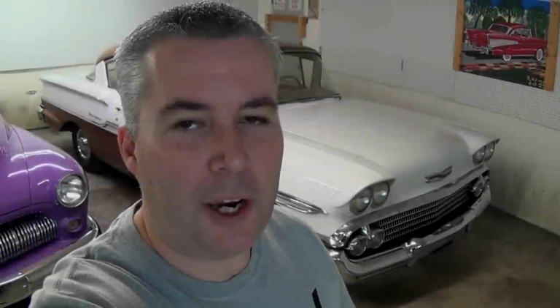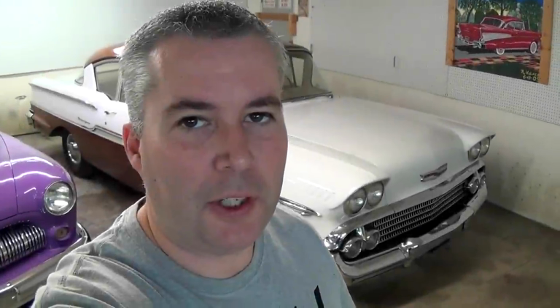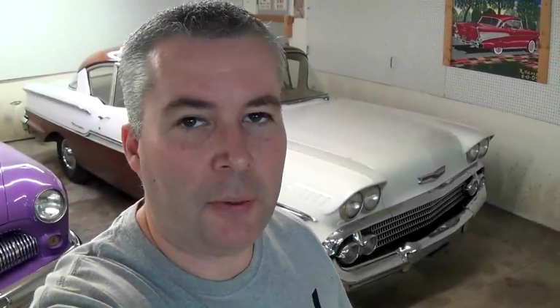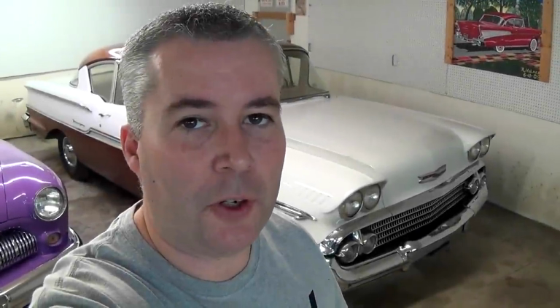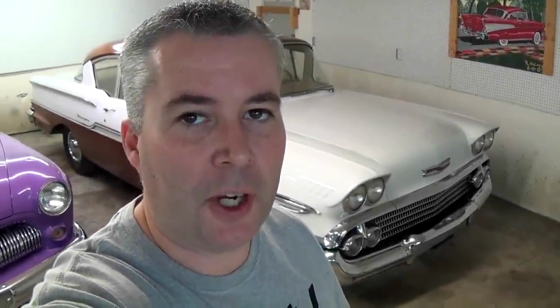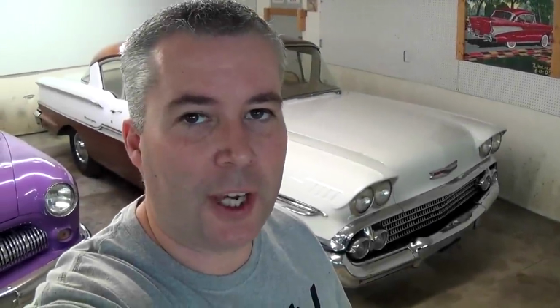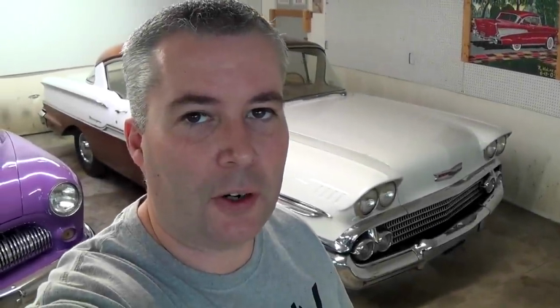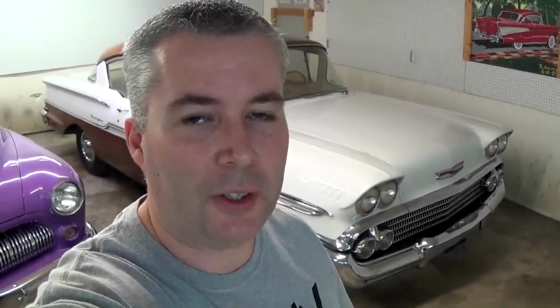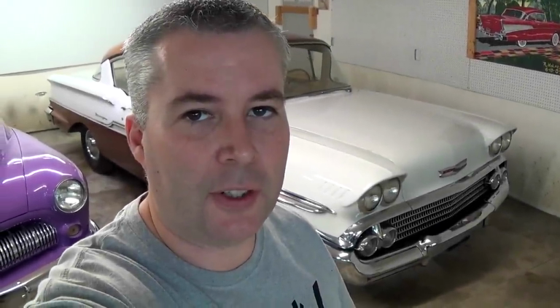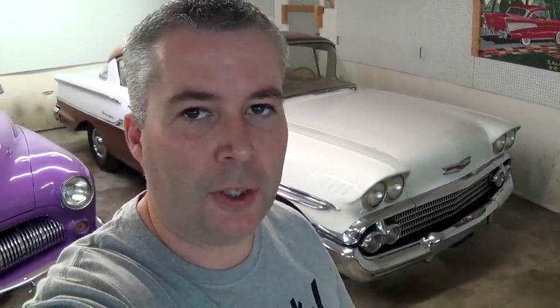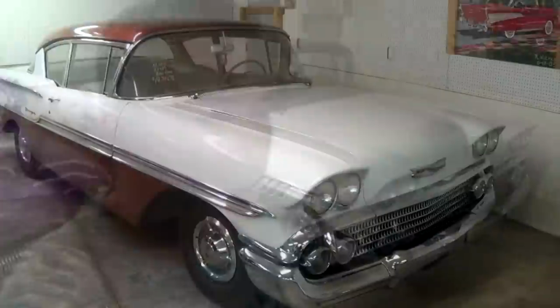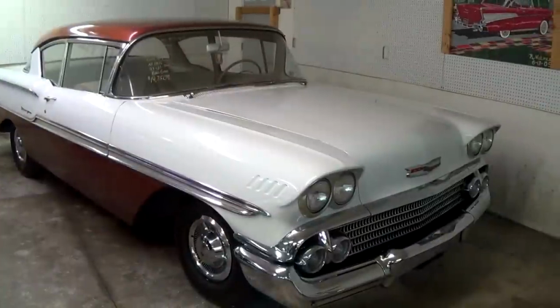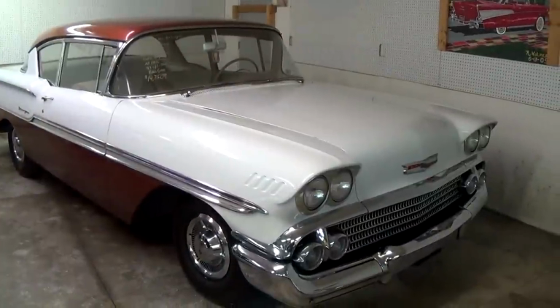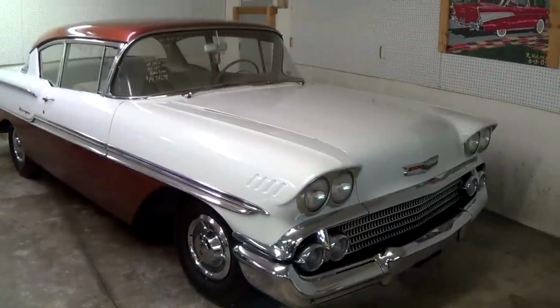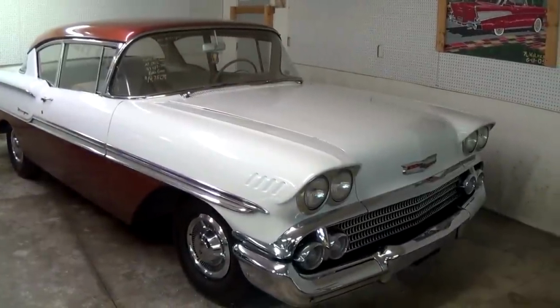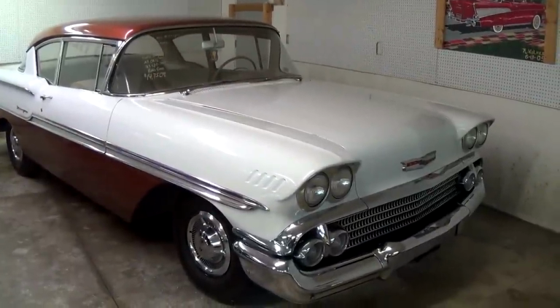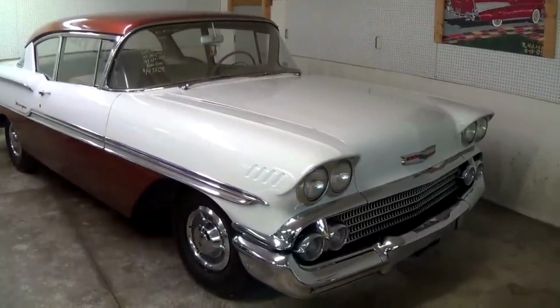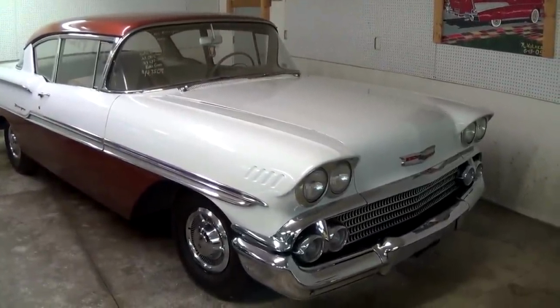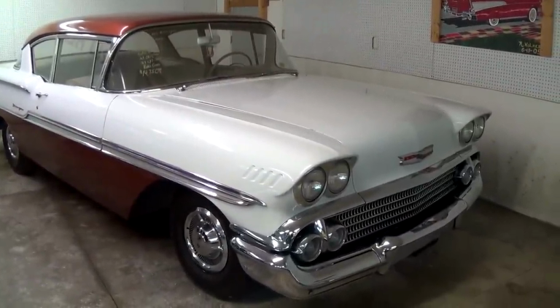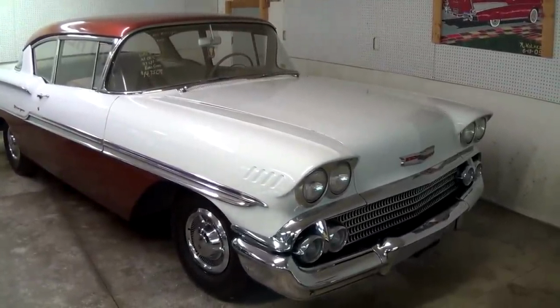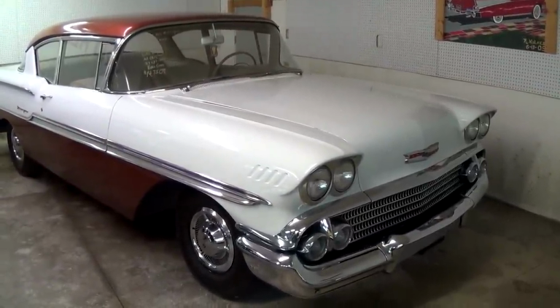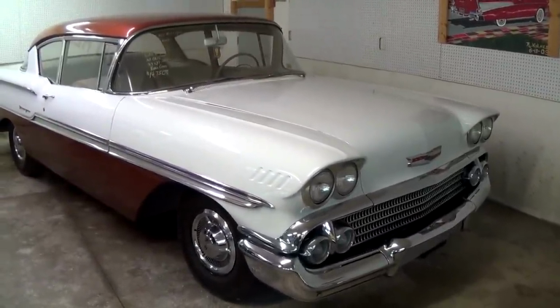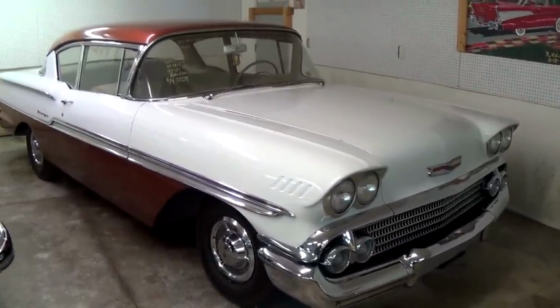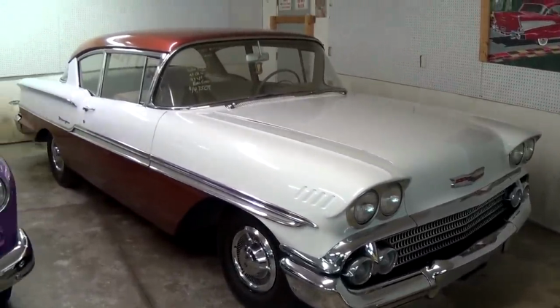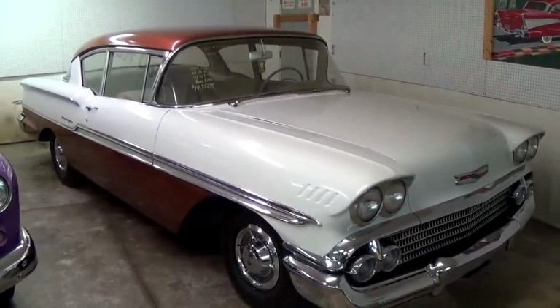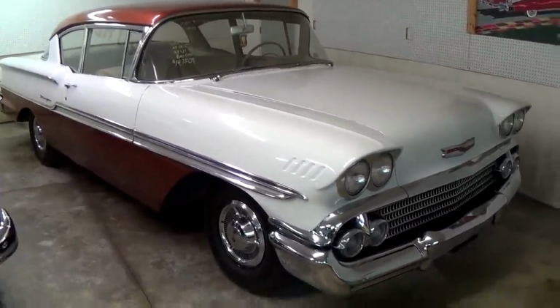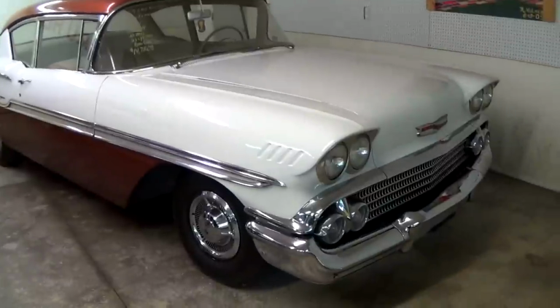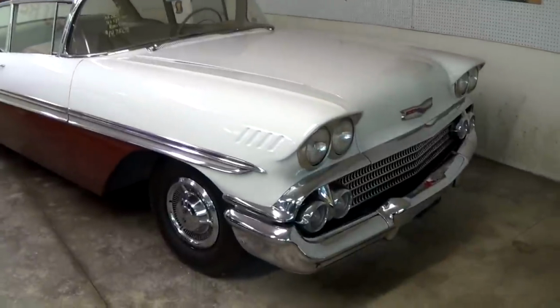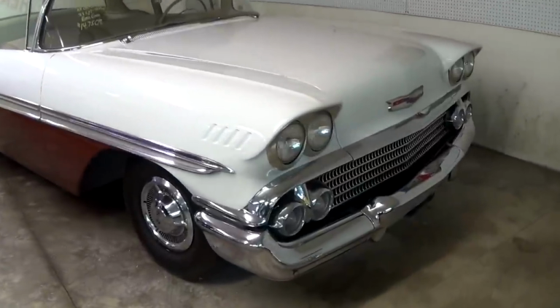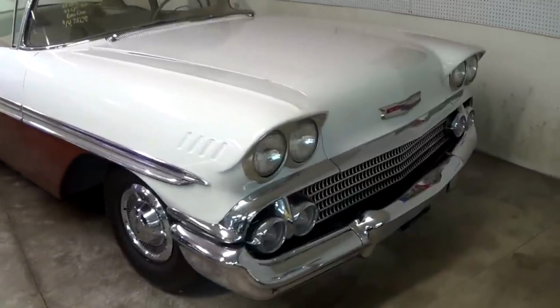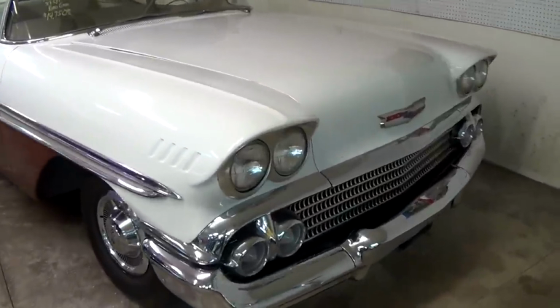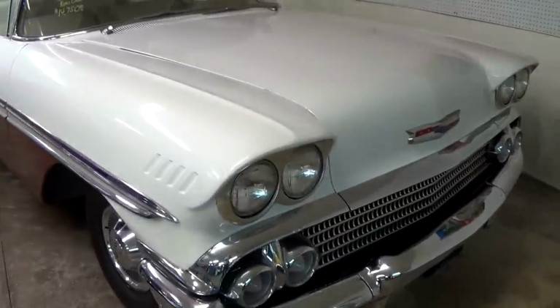Hey everybody! Coming to you from Country Classic Cars here in Staunton, Illinois. Today I thought you might like a look at this 1958 Chevrolet Biscayne — you don't see too many of these anymore. This one's looking pretty nice so I thought we'd take a look at it here.